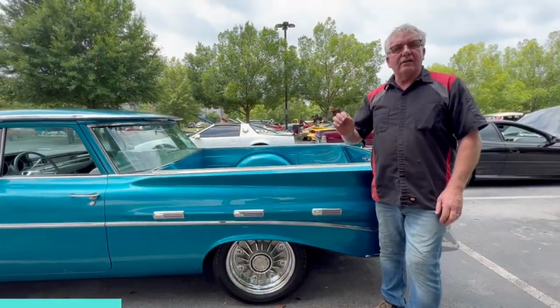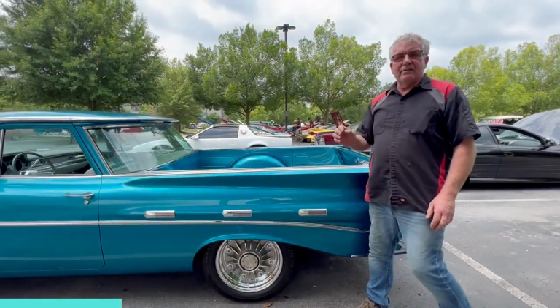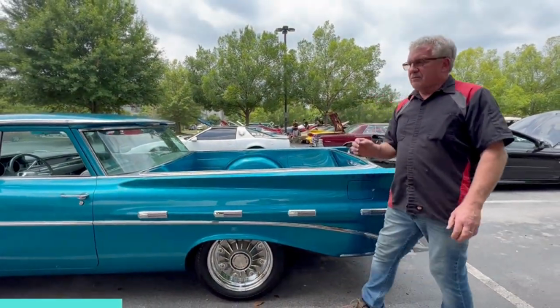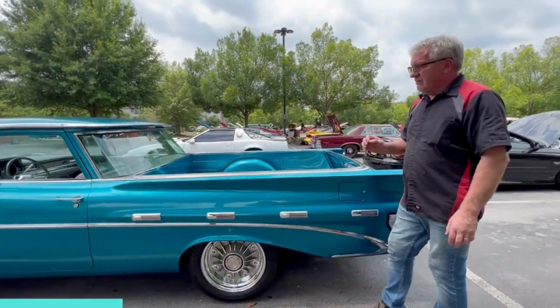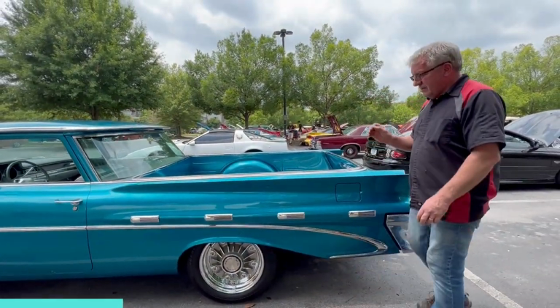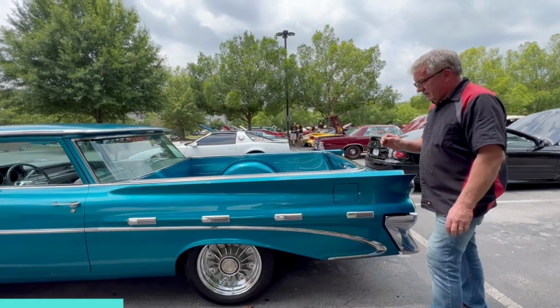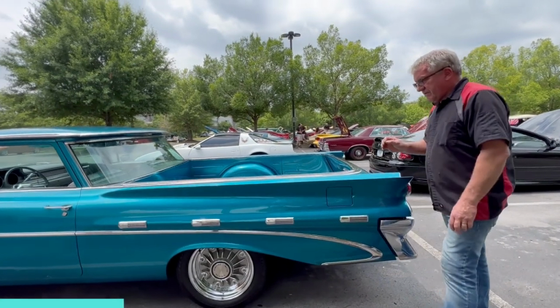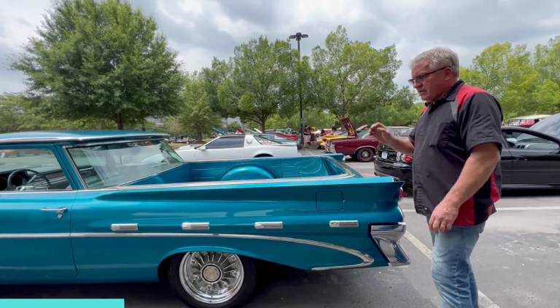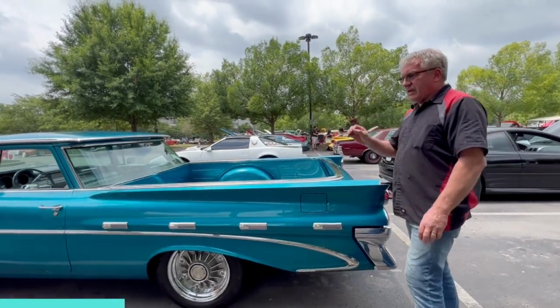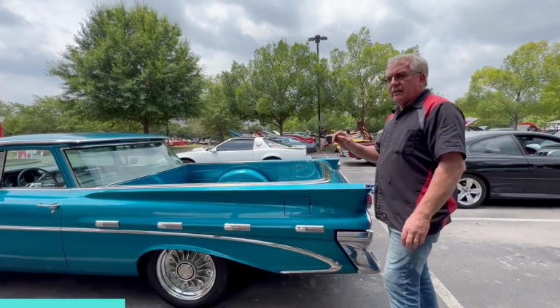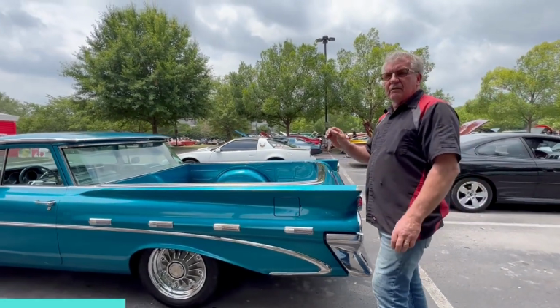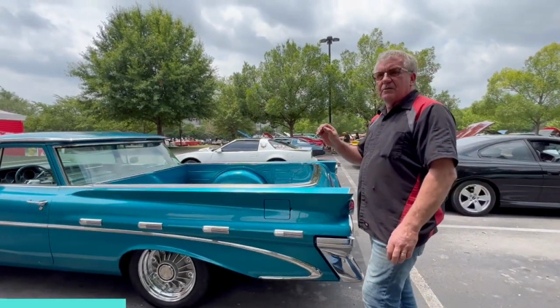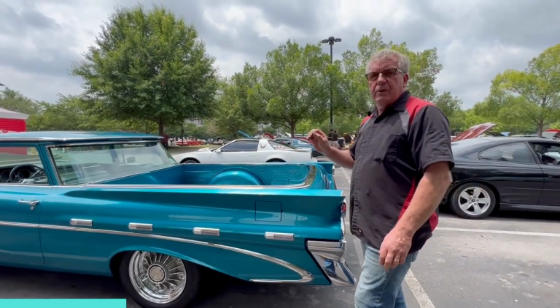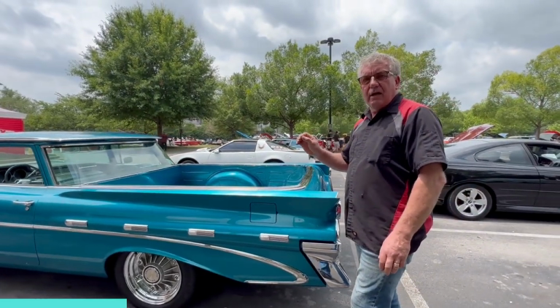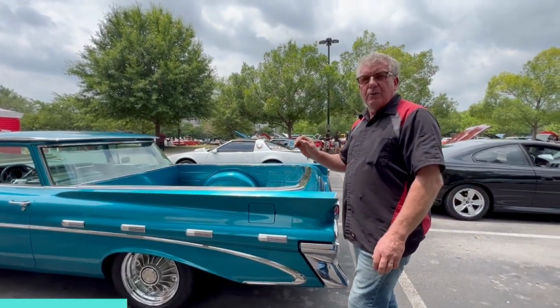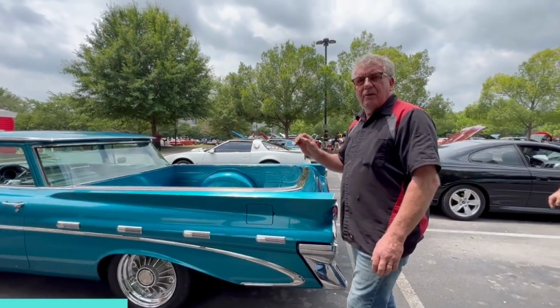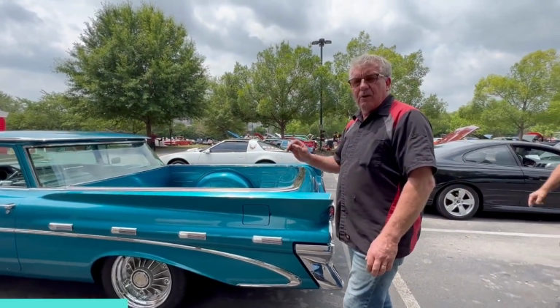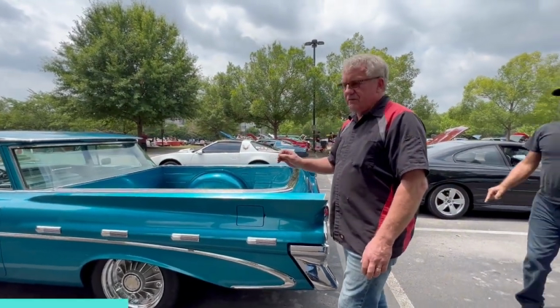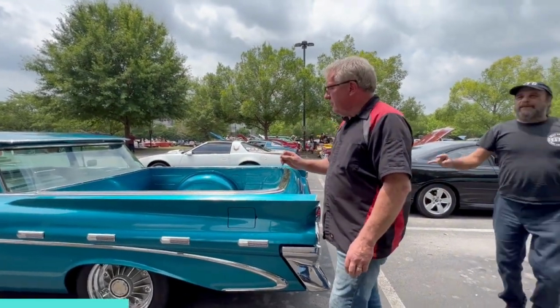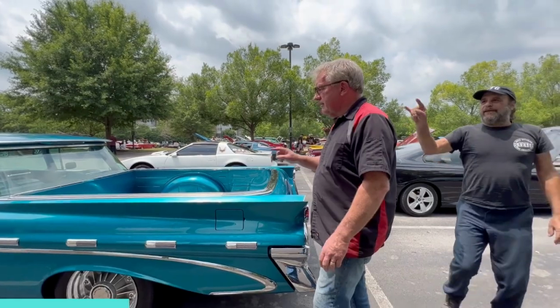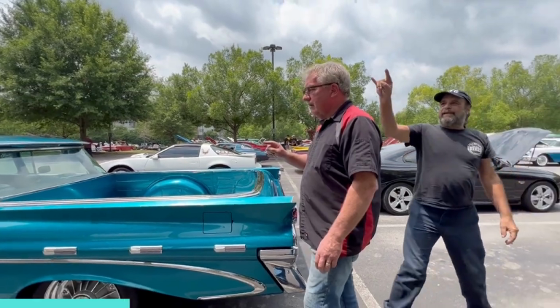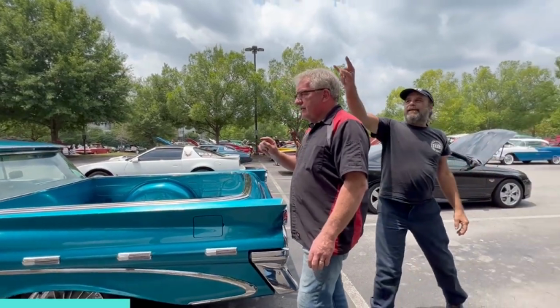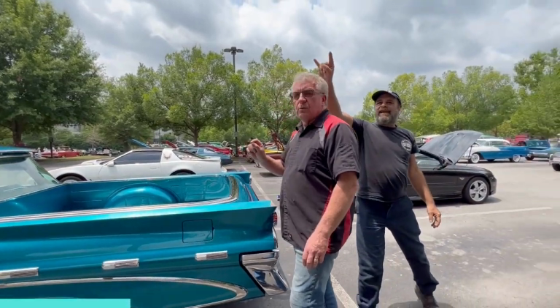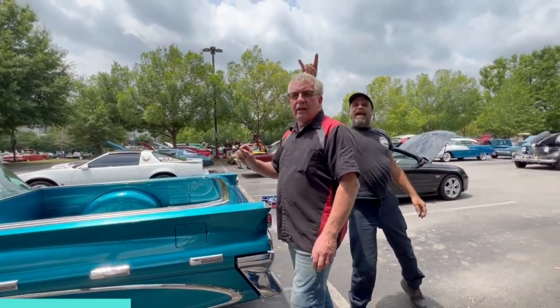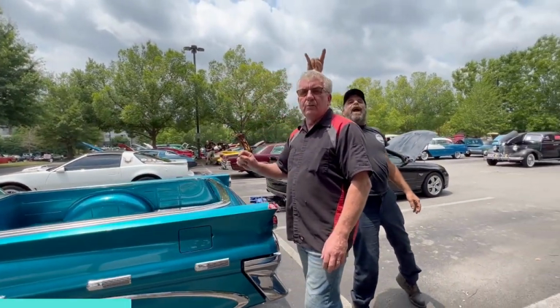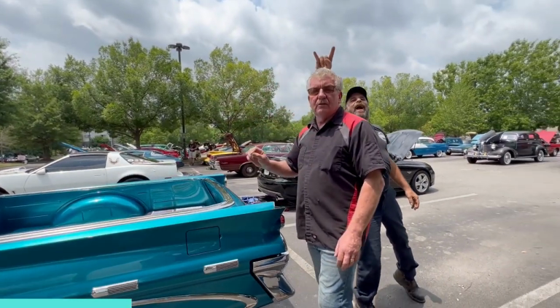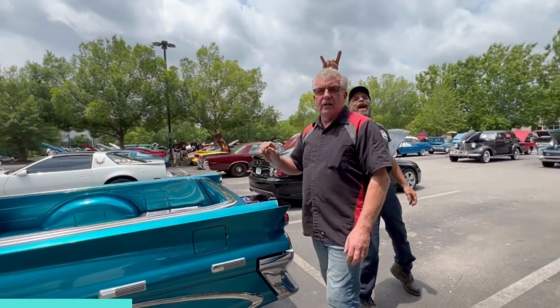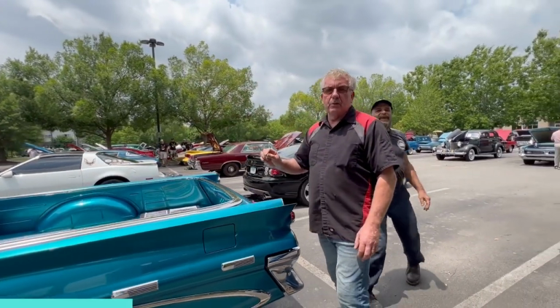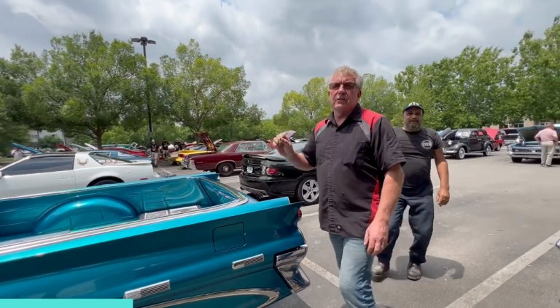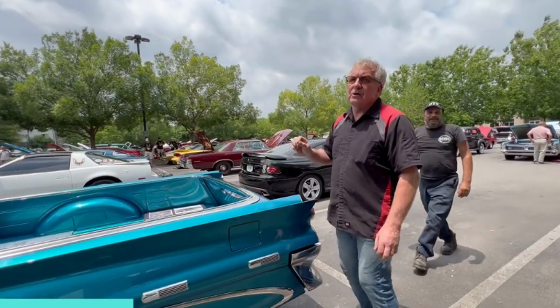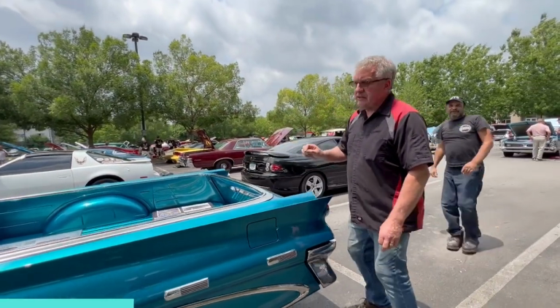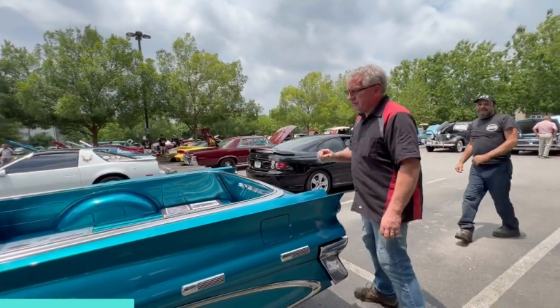His attention to detail is just second to none. This is a car that has been built at home by a private individual, and it will run and hang with builds from the top guys in the industry.